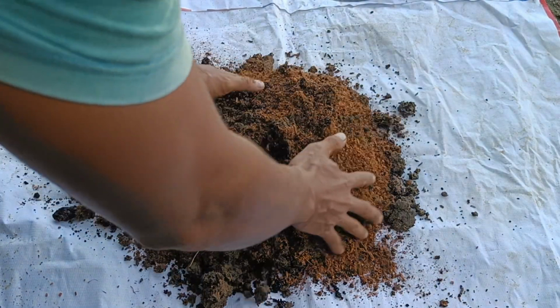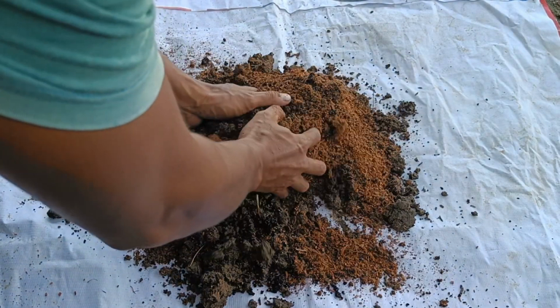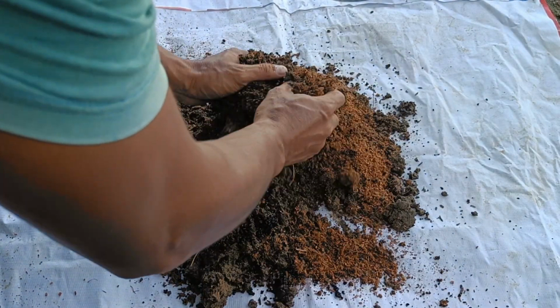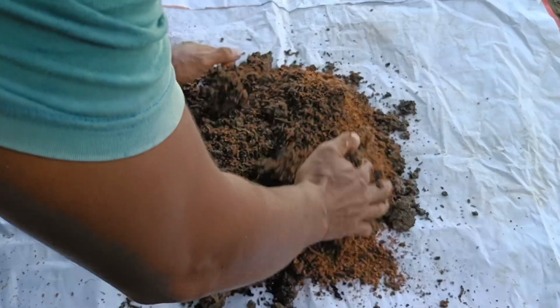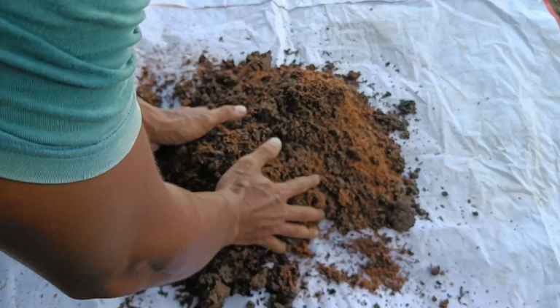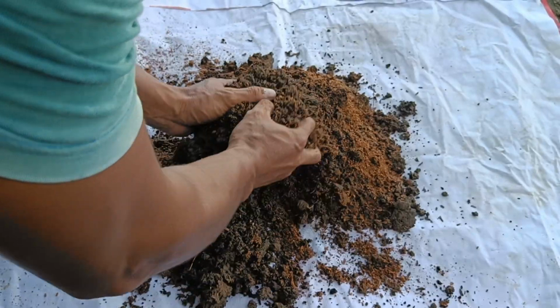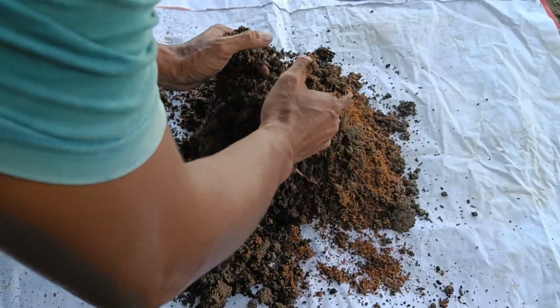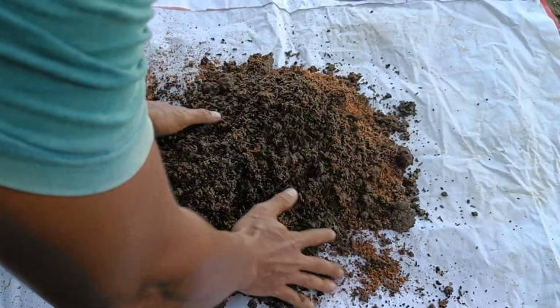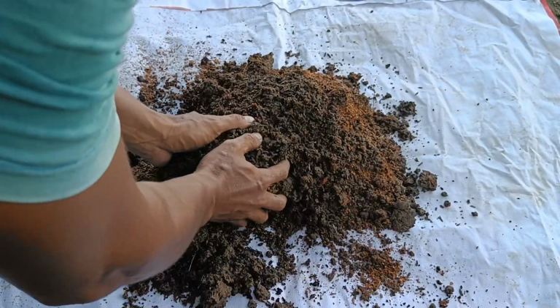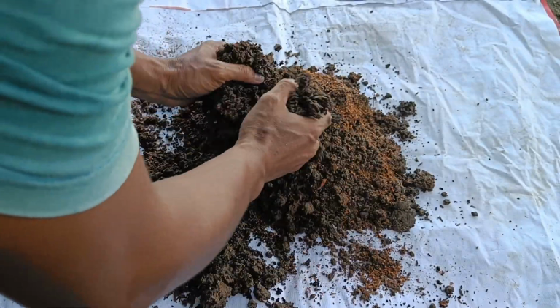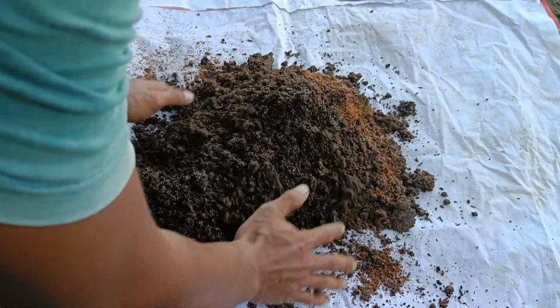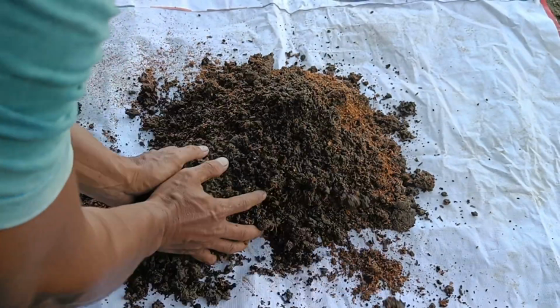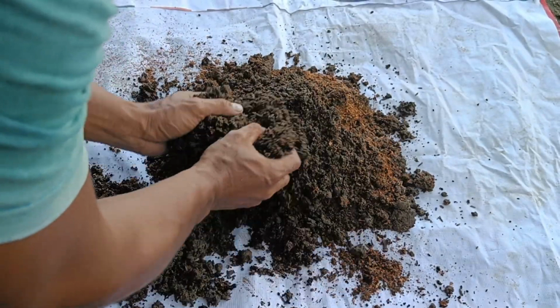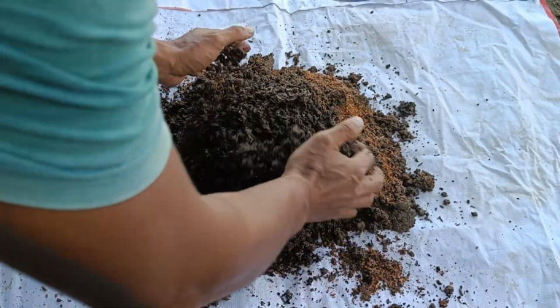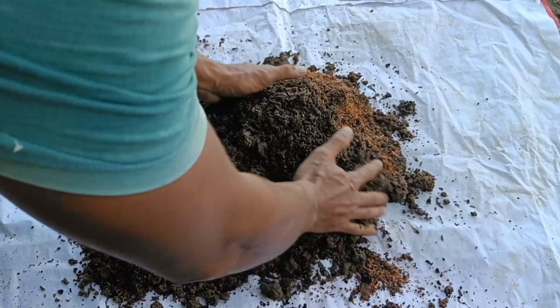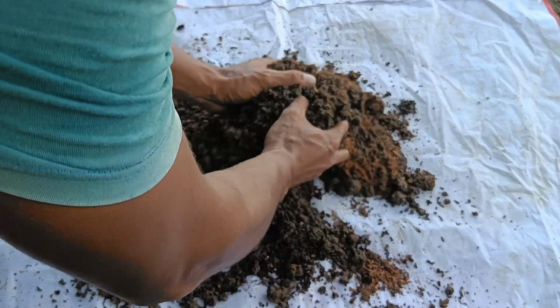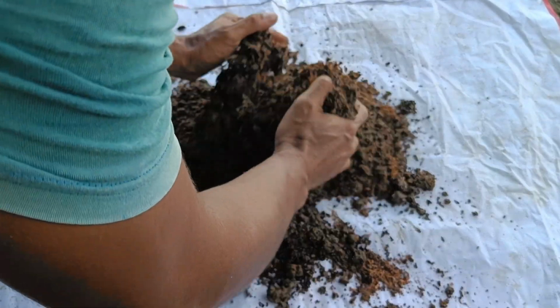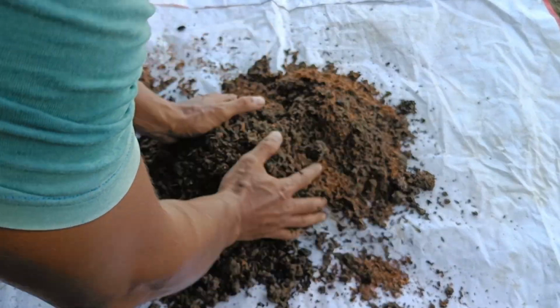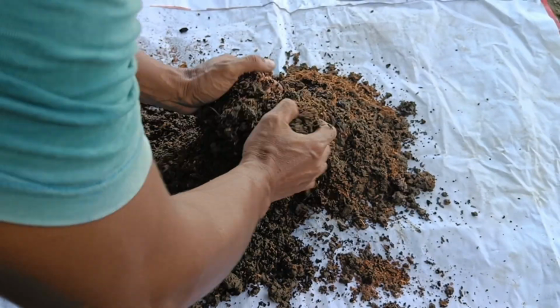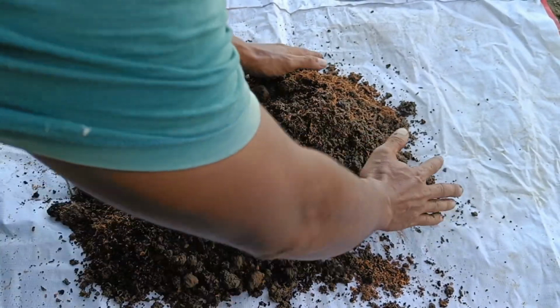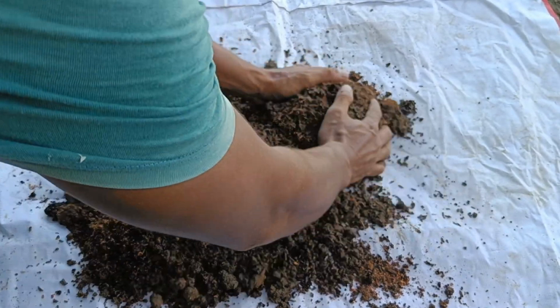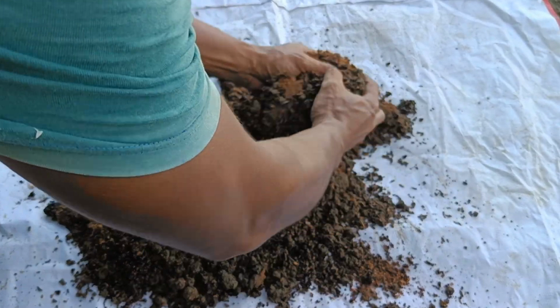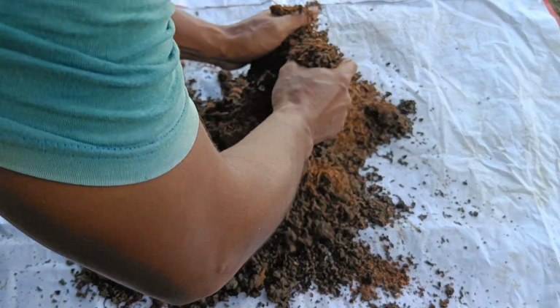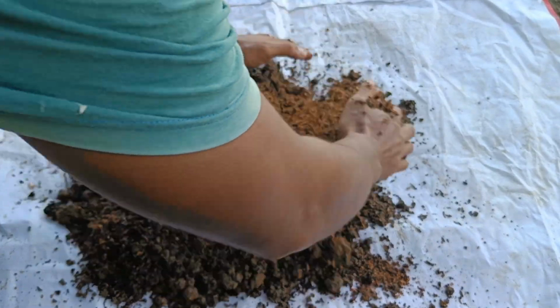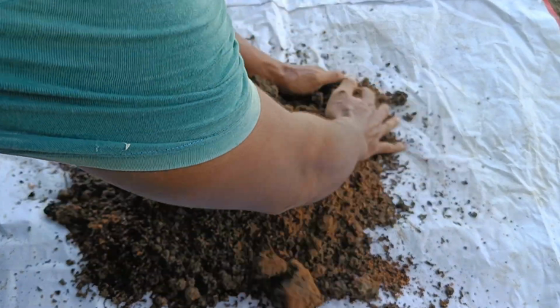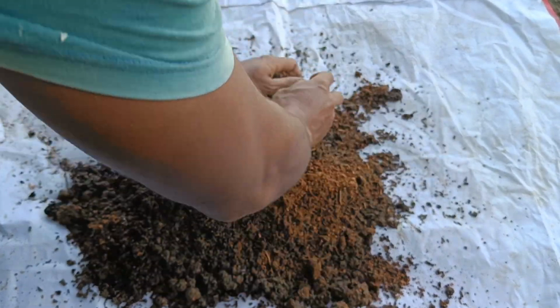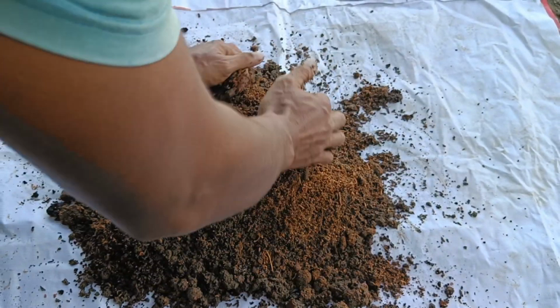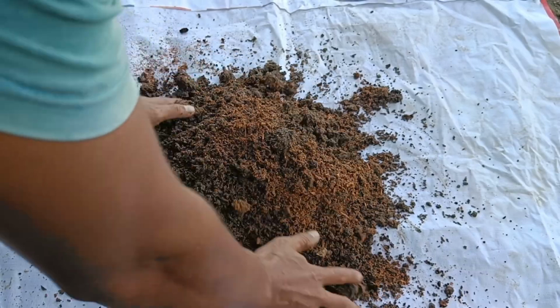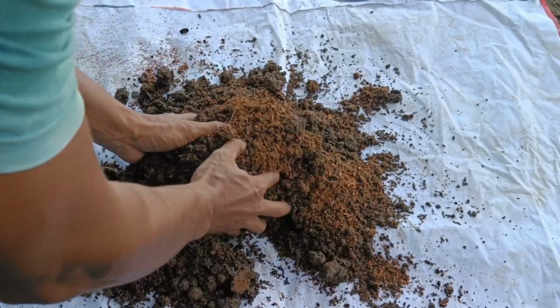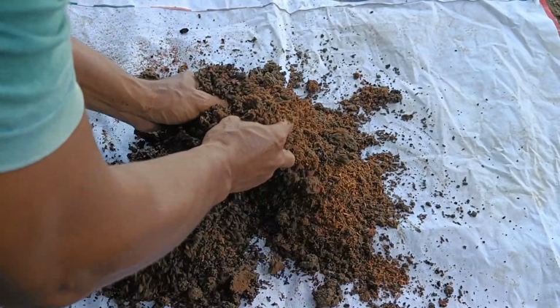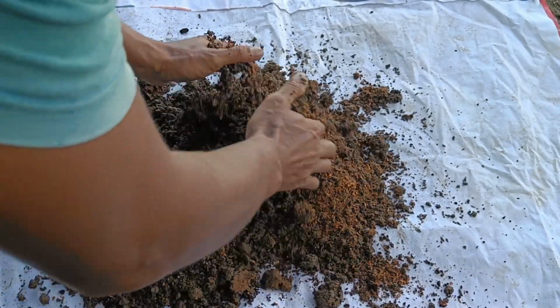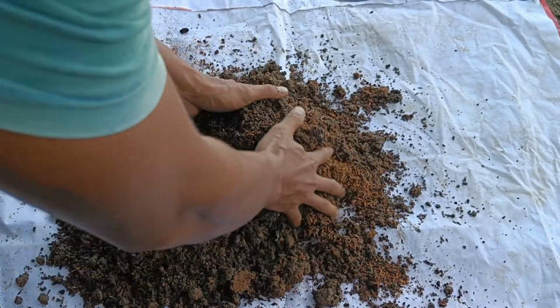Cocopeat, or coconut fiber powder, helps aerate the soil and loosen it. It also has excellent water retention, keeping your growing medium moist.